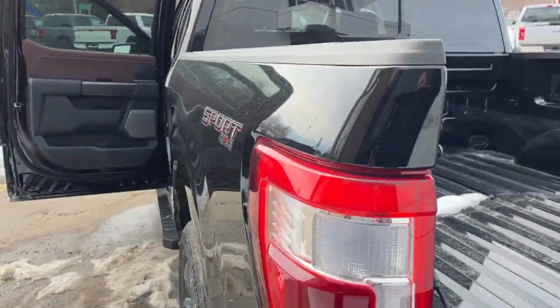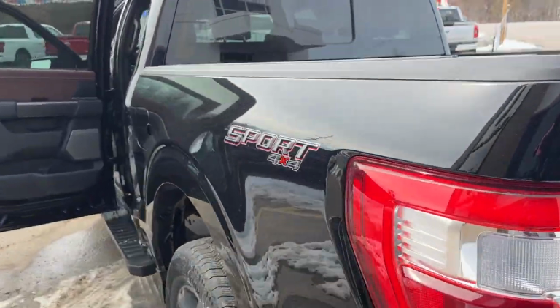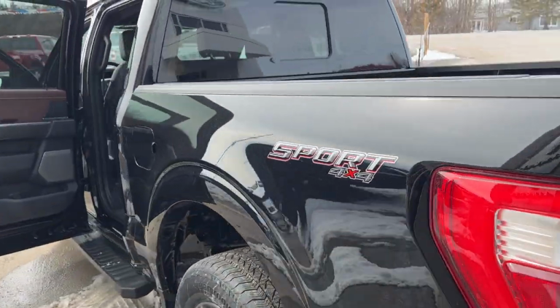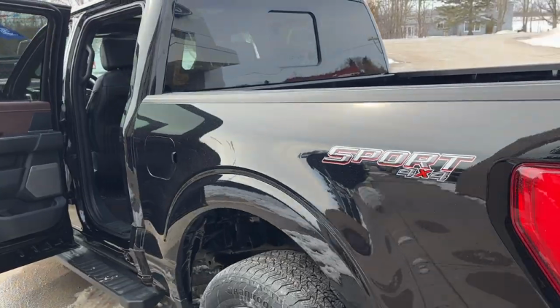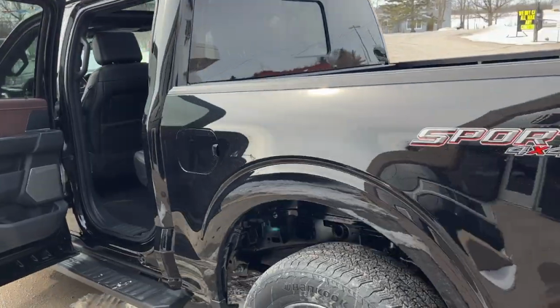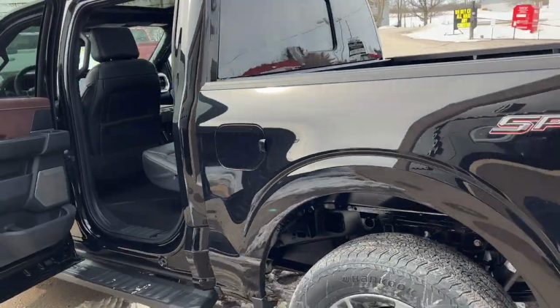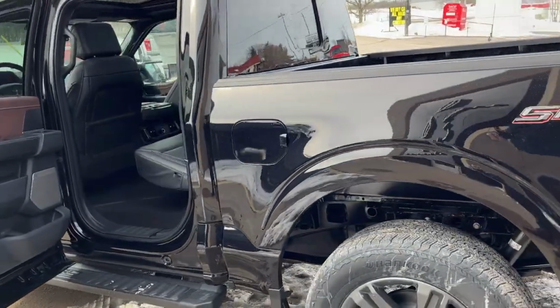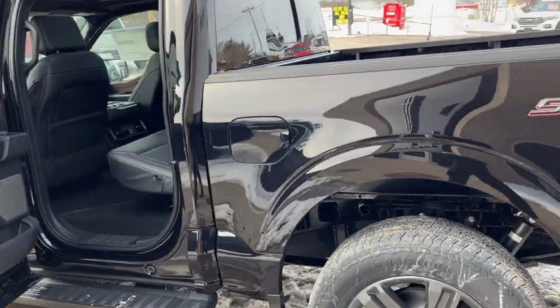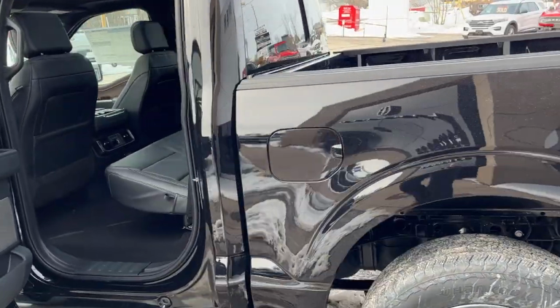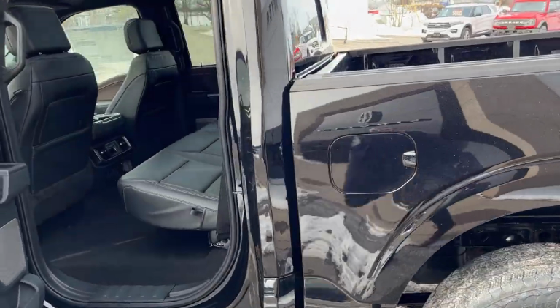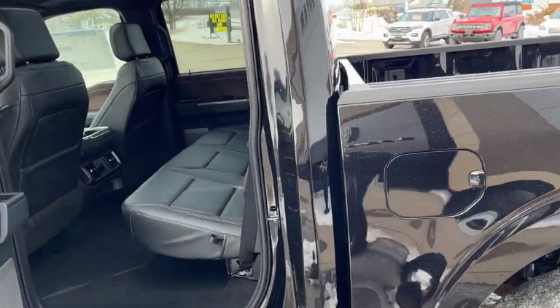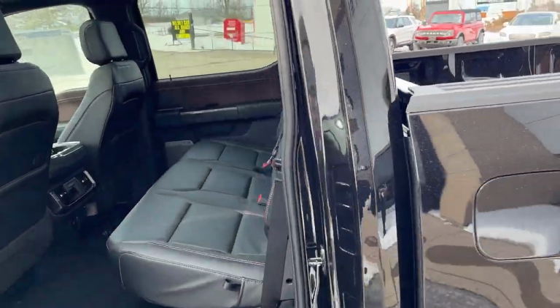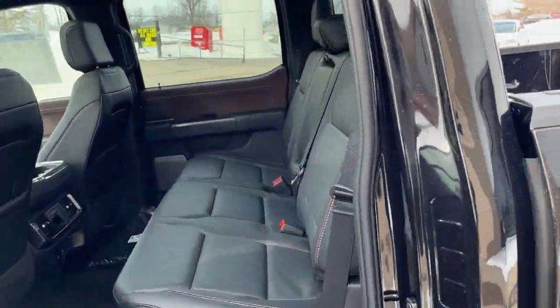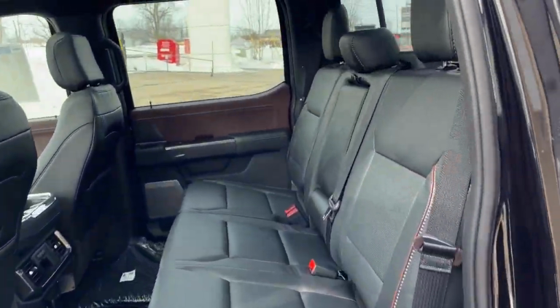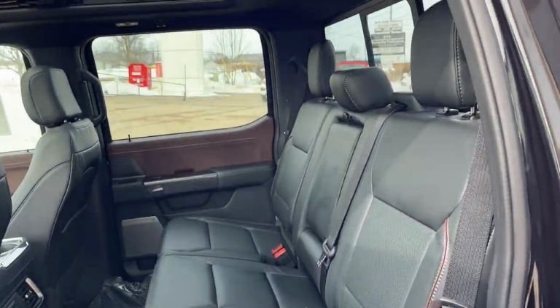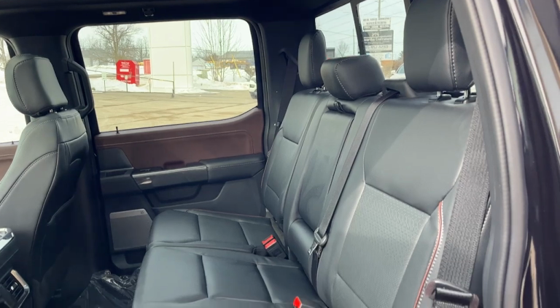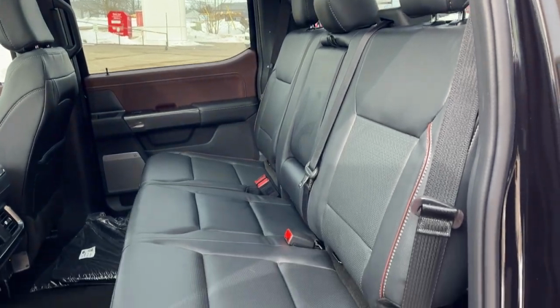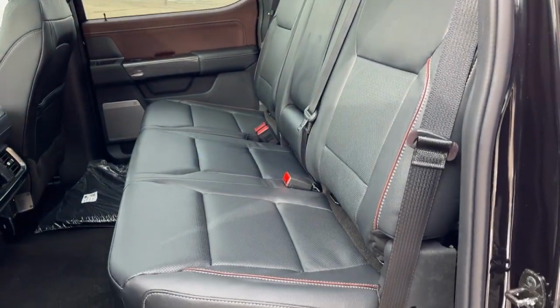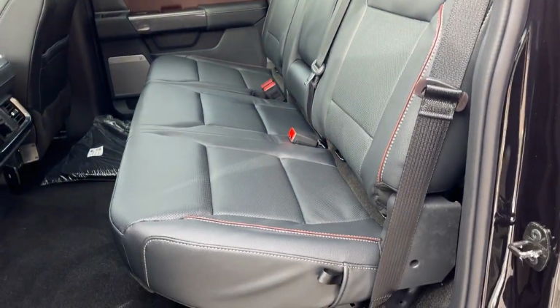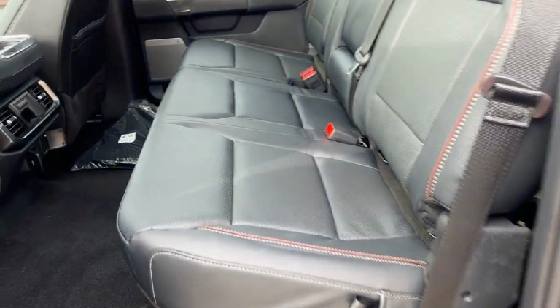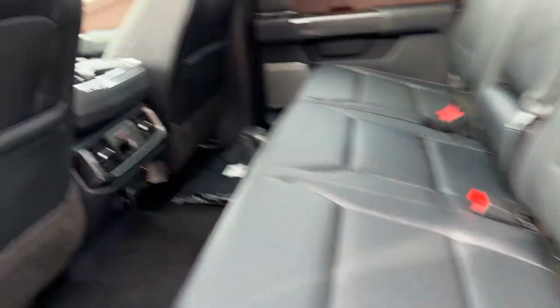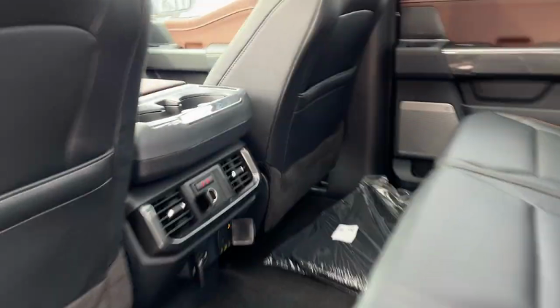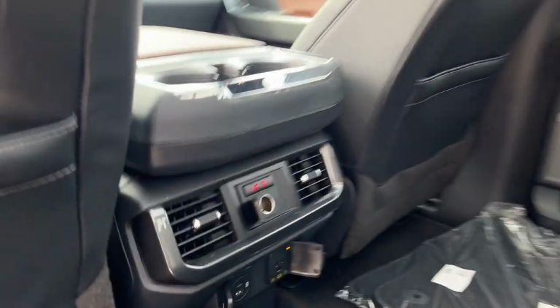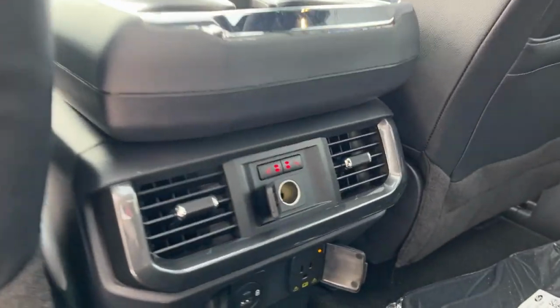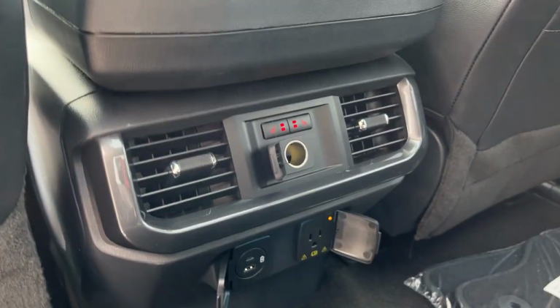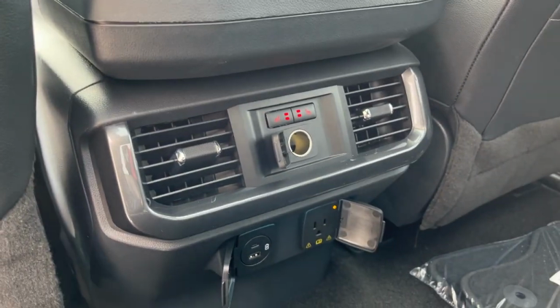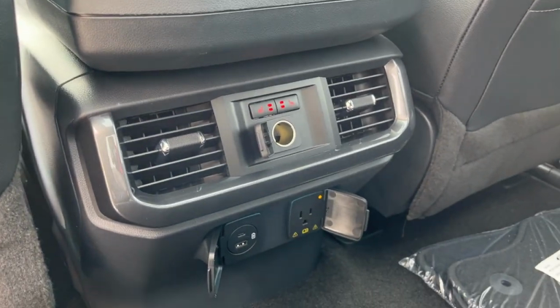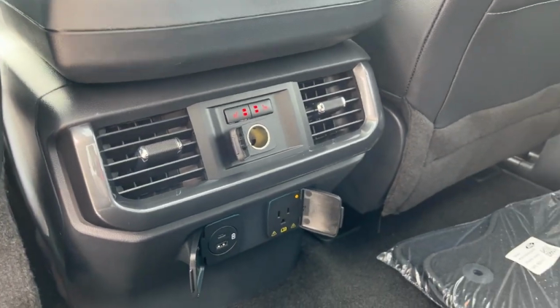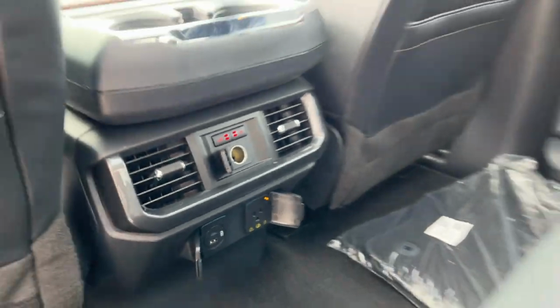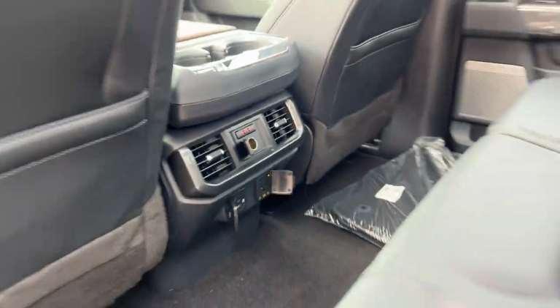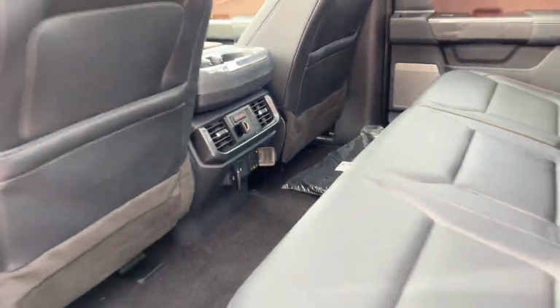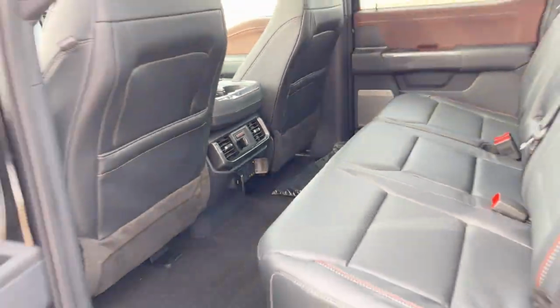Coming around to the interior of the truck, I should also mention it does have the 136-liter fuel tank. There's plenty of space back here with the leather-trimmed interior. You do get heated seats back here as well as different power options for the rear passengers.